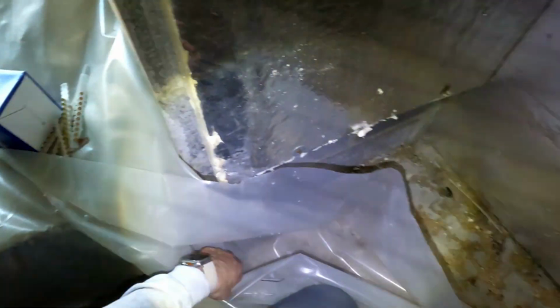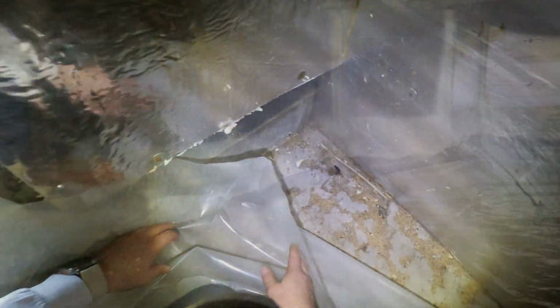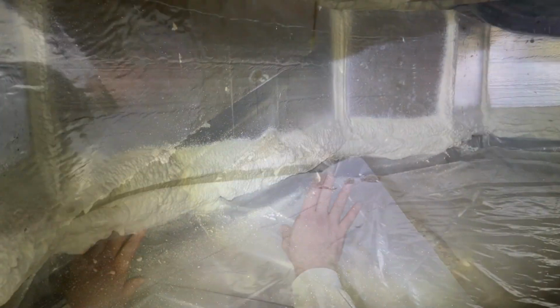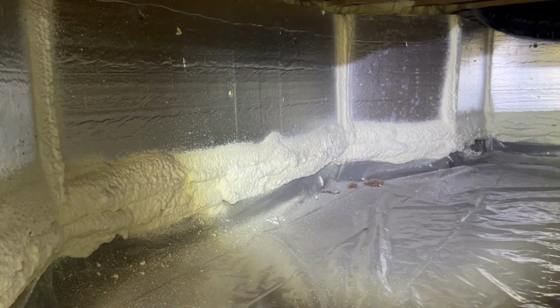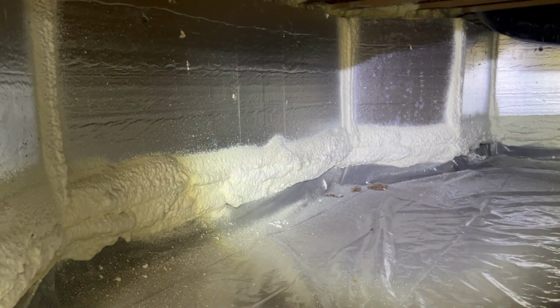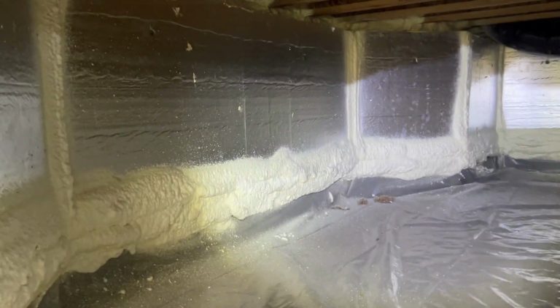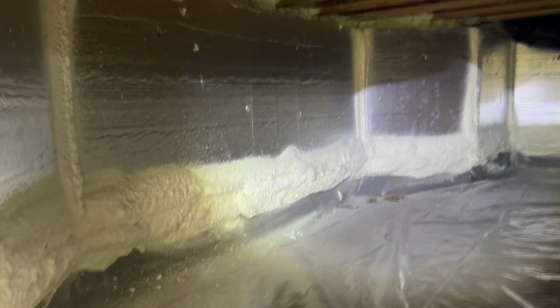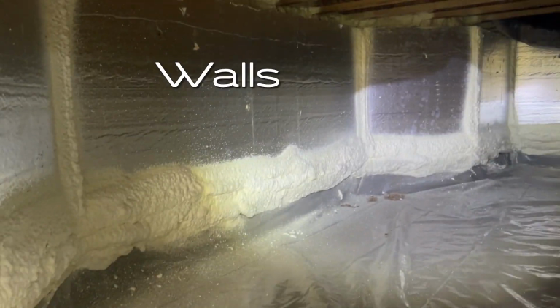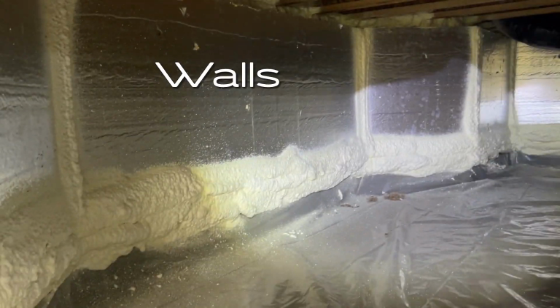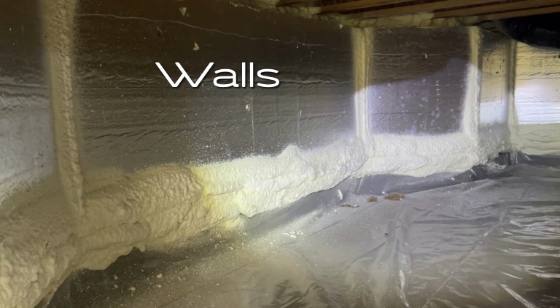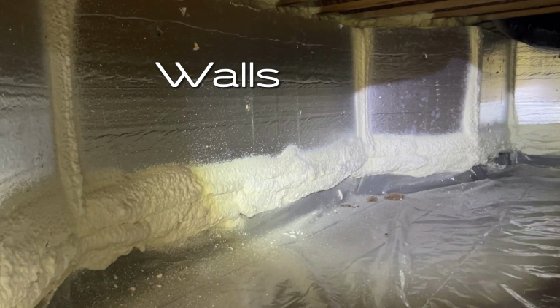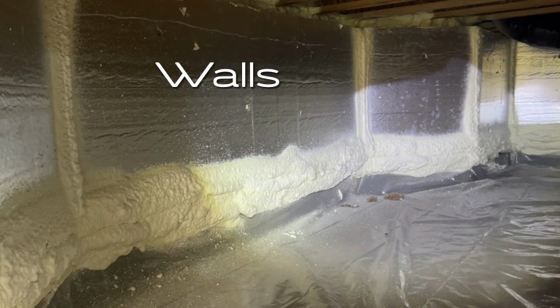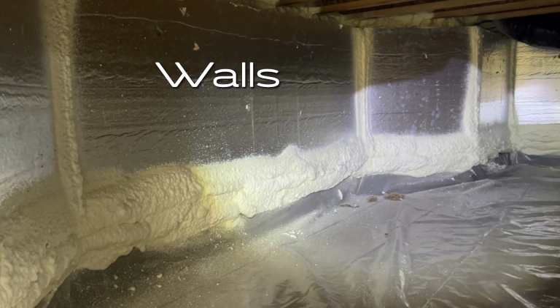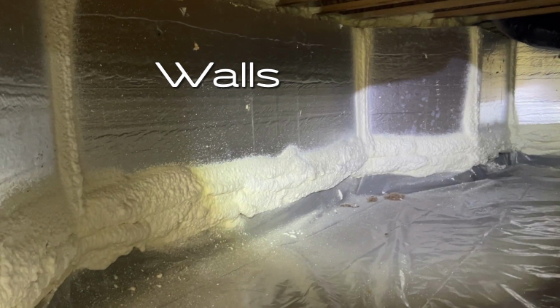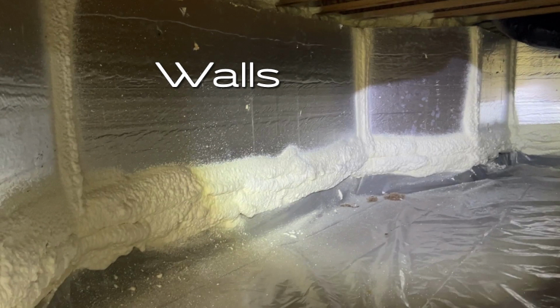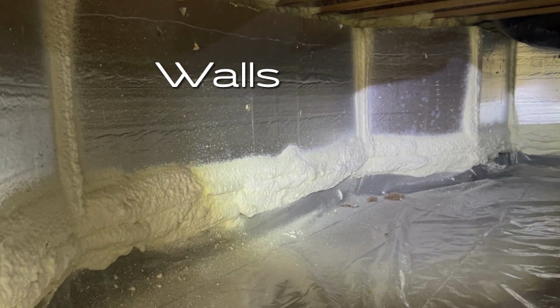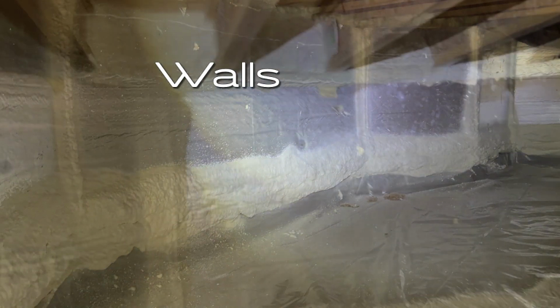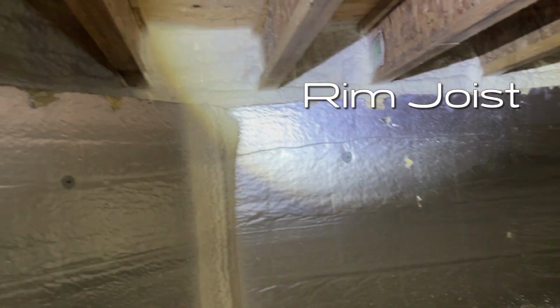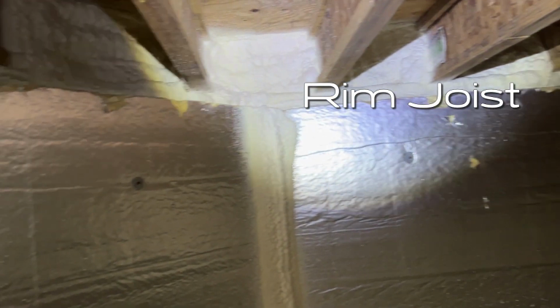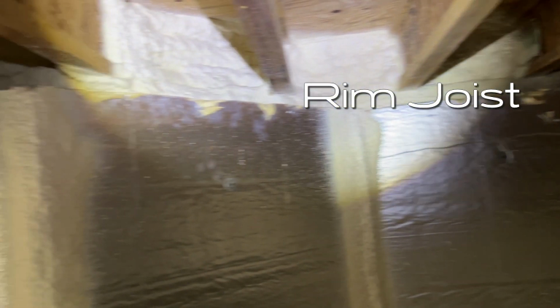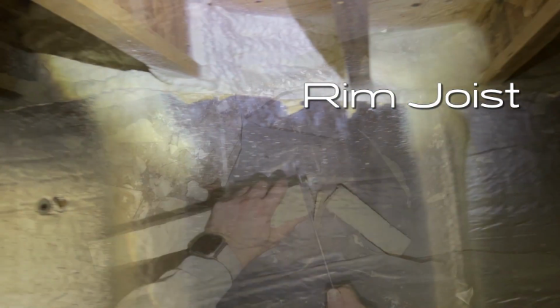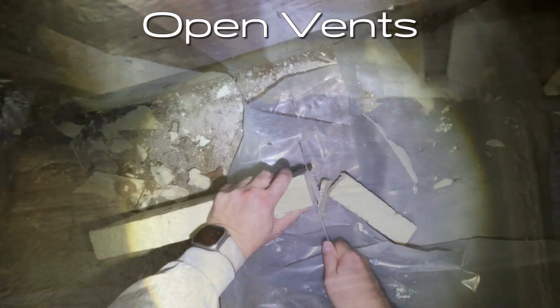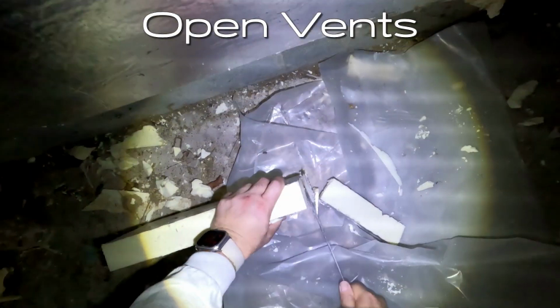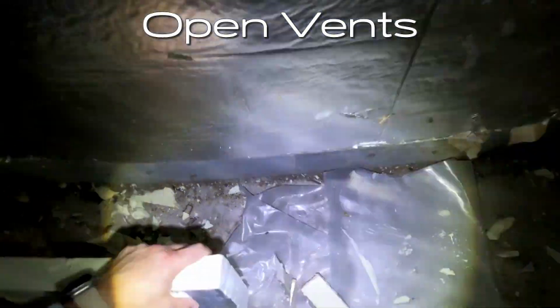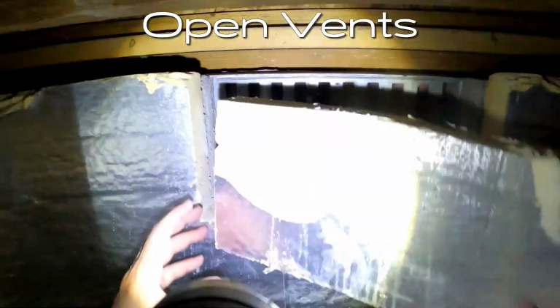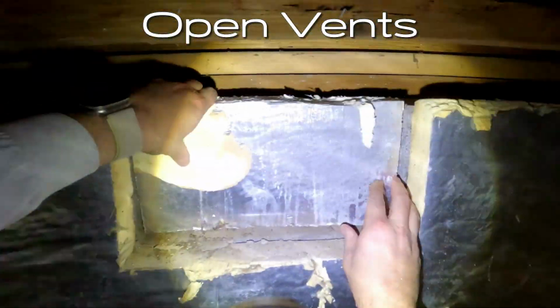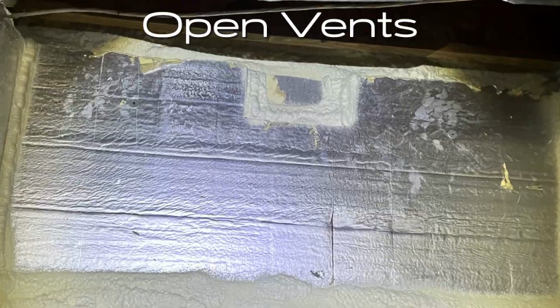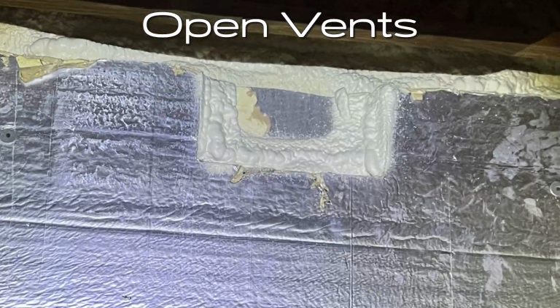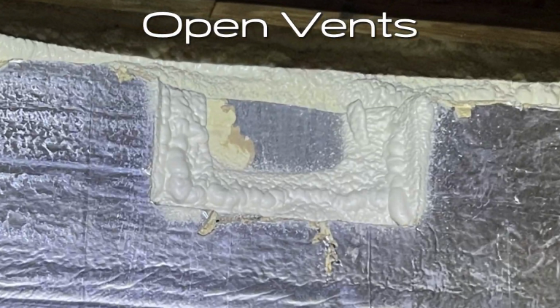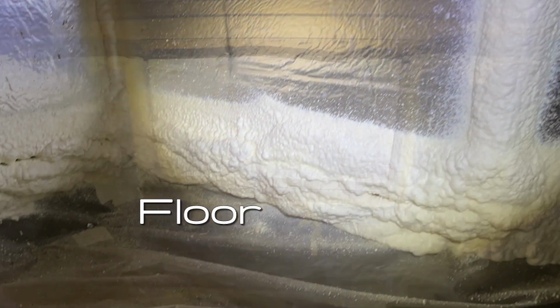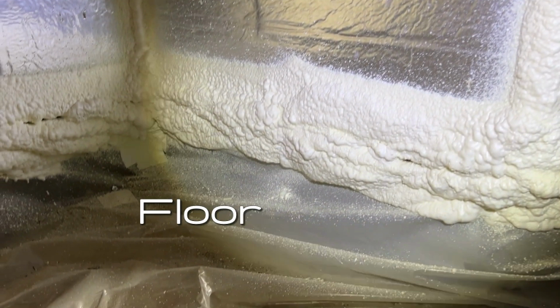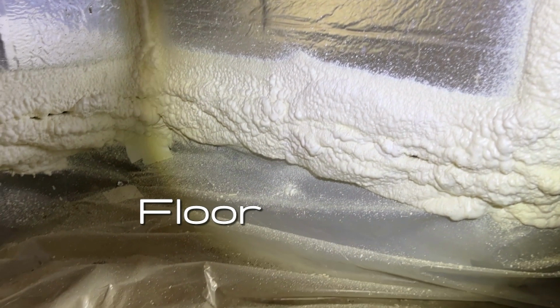When it comes to a crawl space, there are four main places you need to be concerned about: the walls, the header area — also known as the rim joist — any open vents in the foundation wall, and the floor.